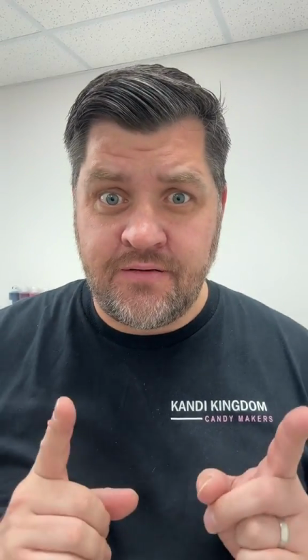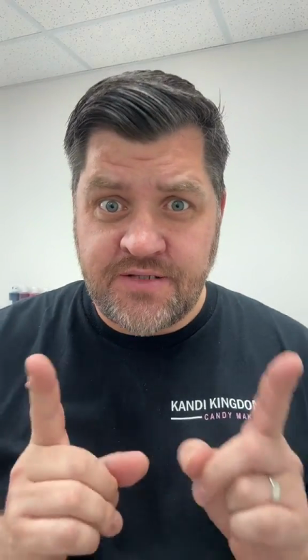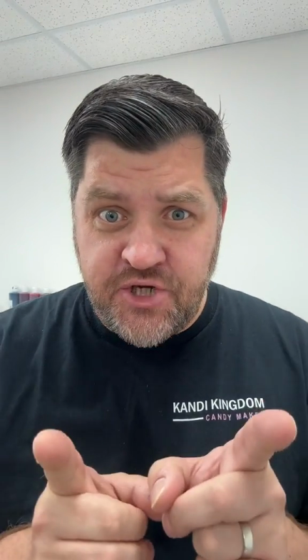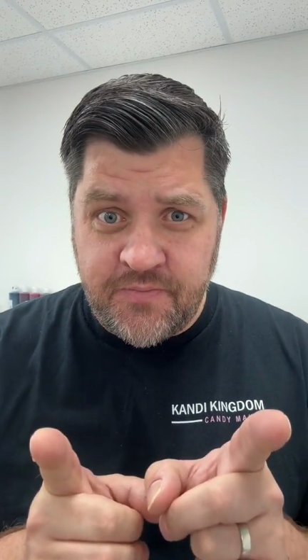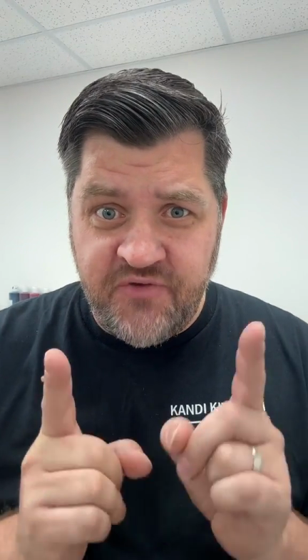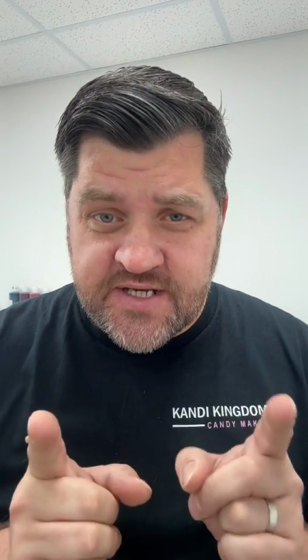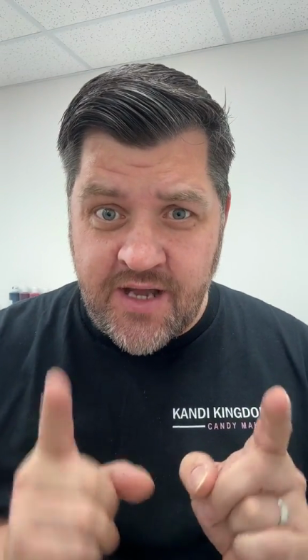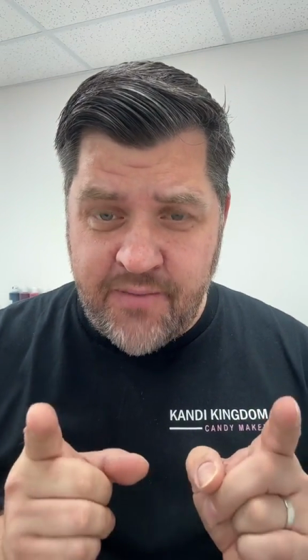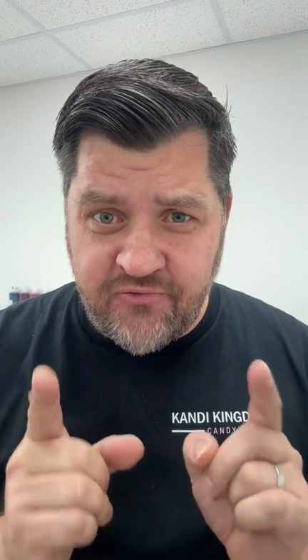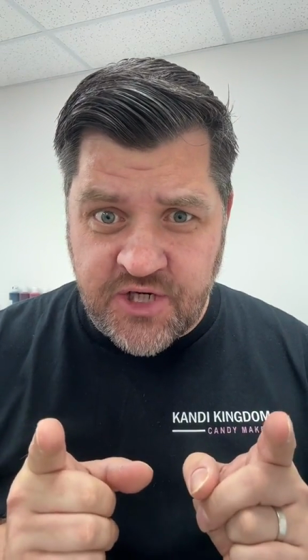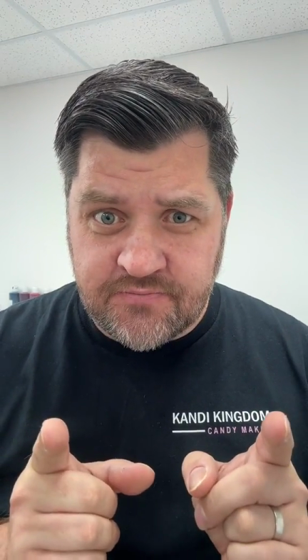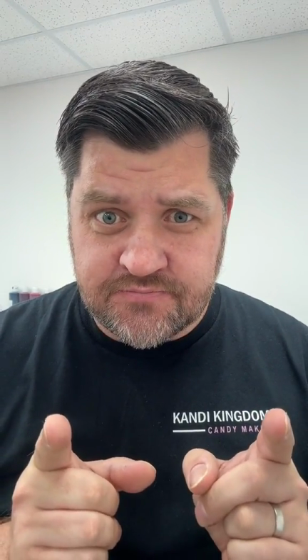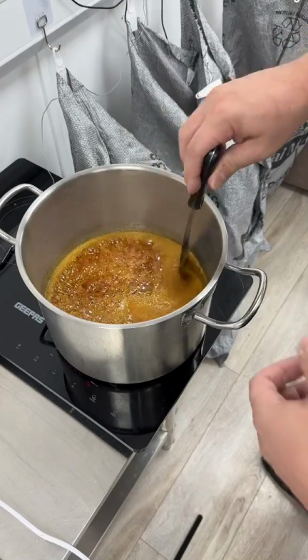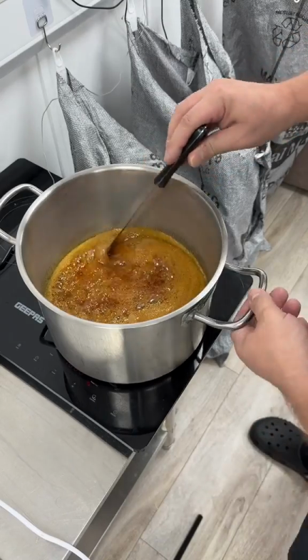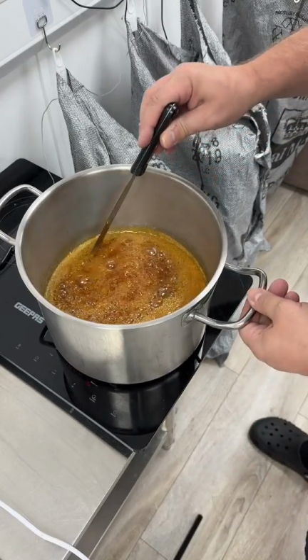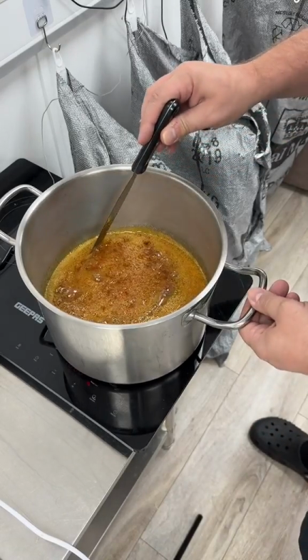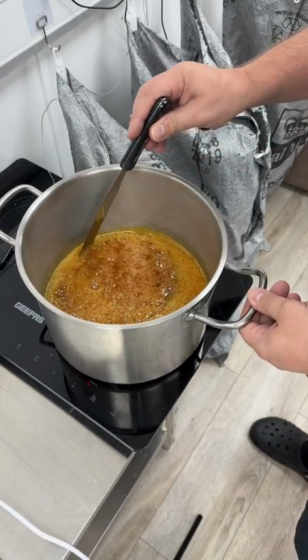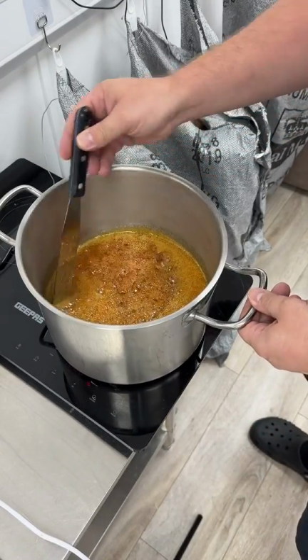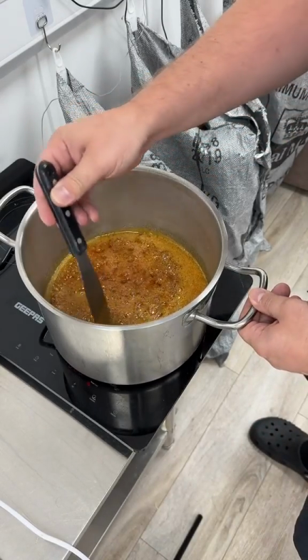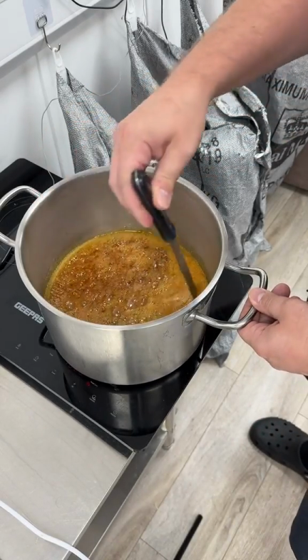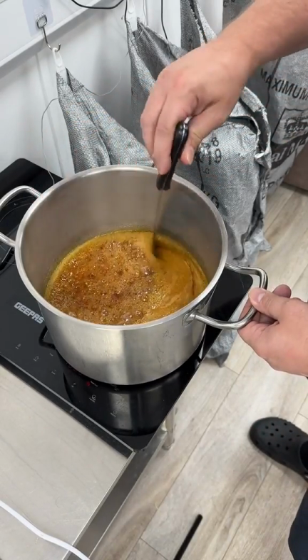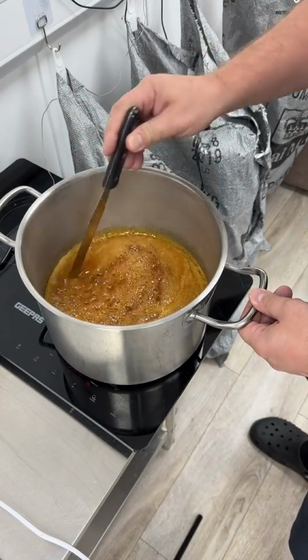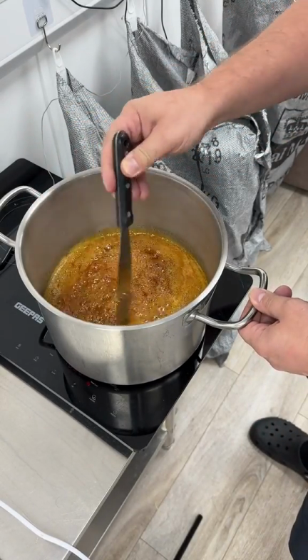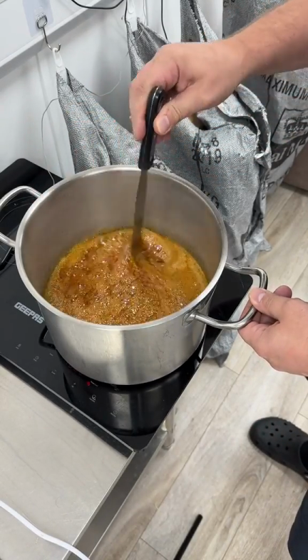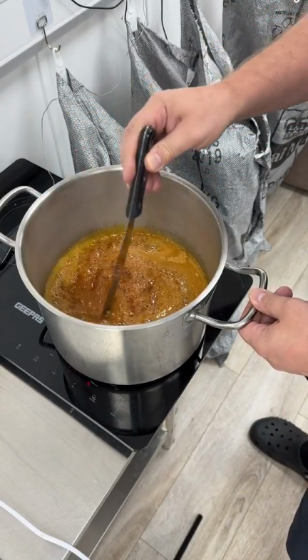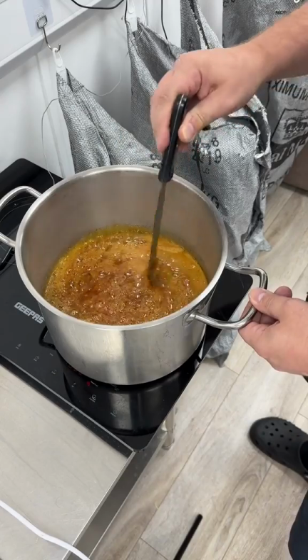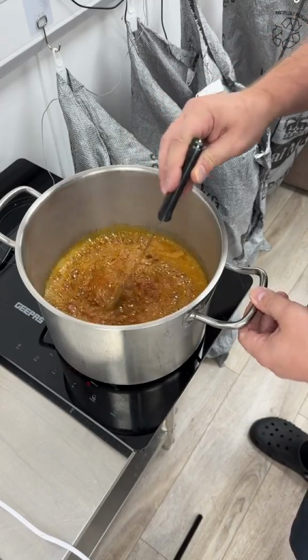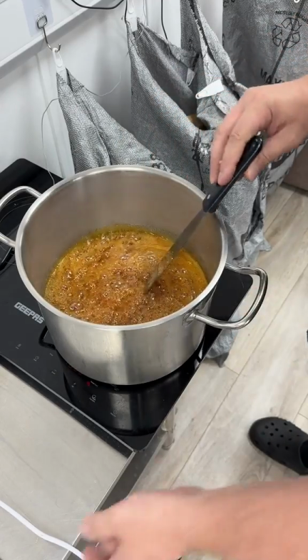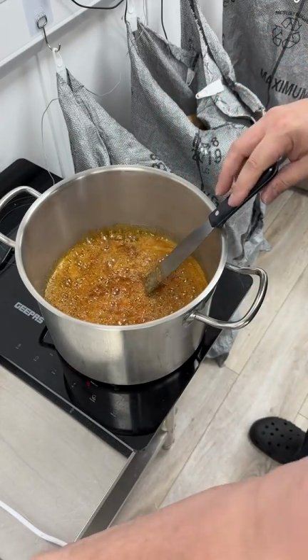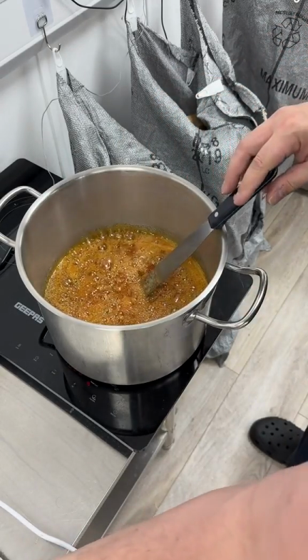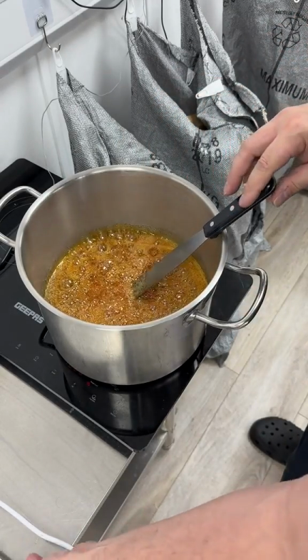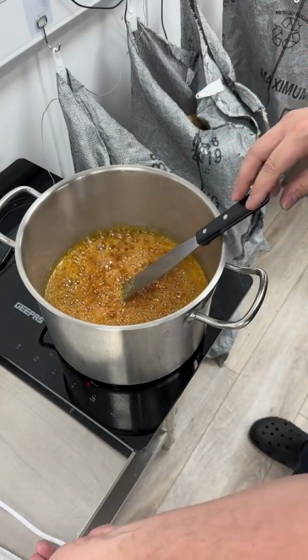Stay tuned if you want to see a chemical reaction. This is a sugar and syrup mixture and we're gonna make honeycomb.